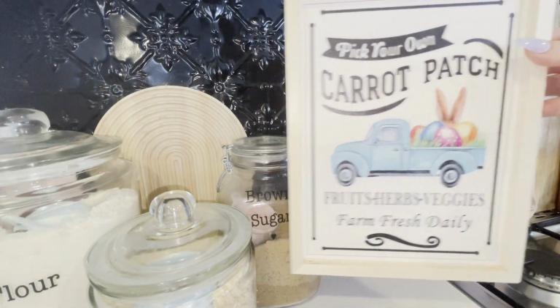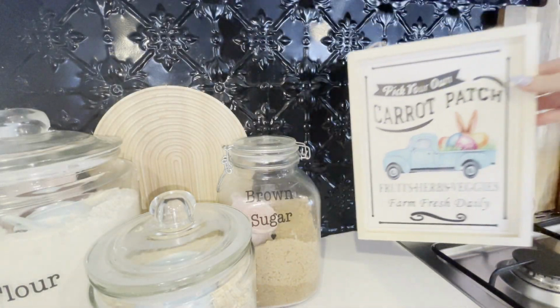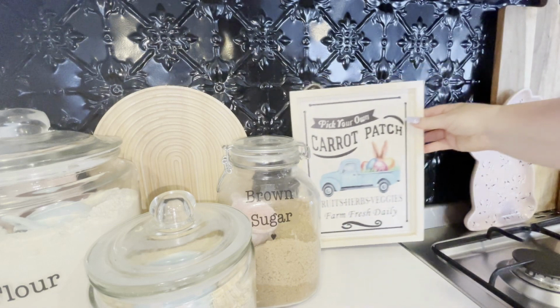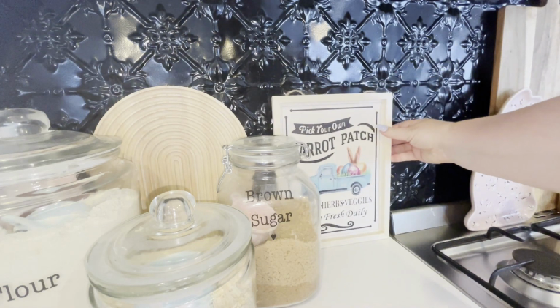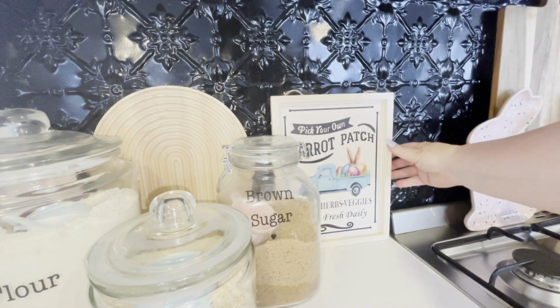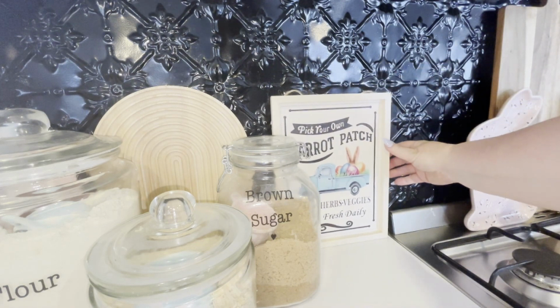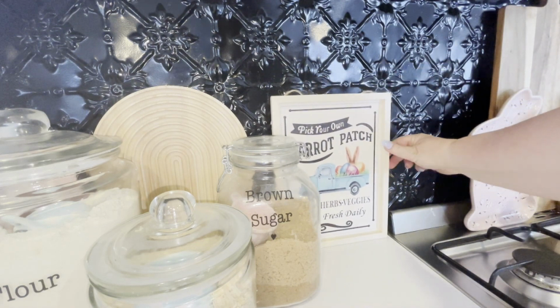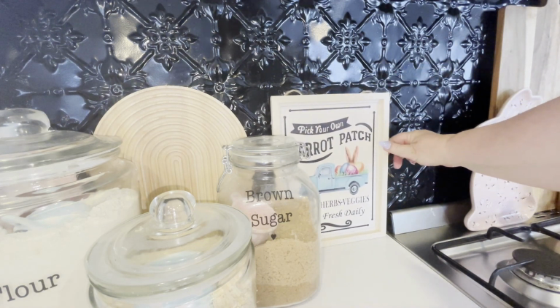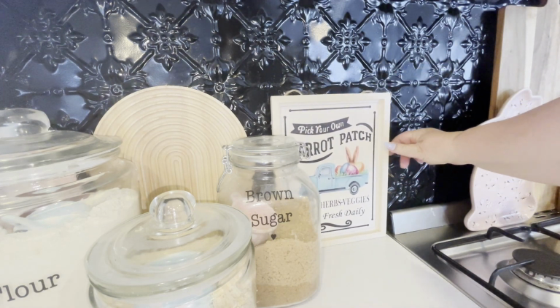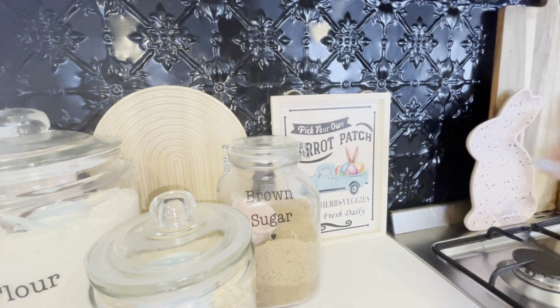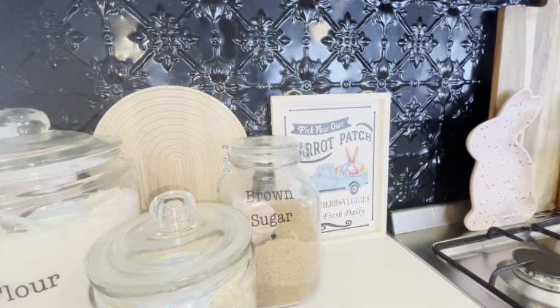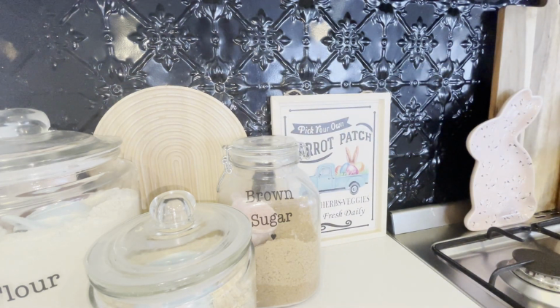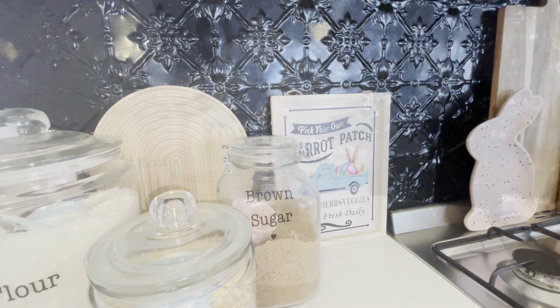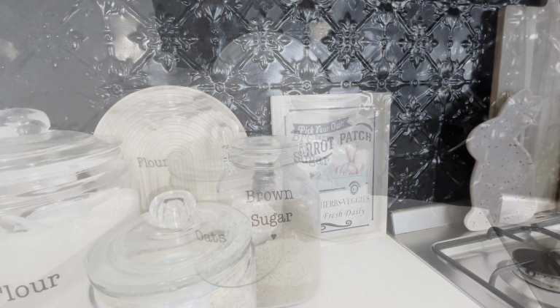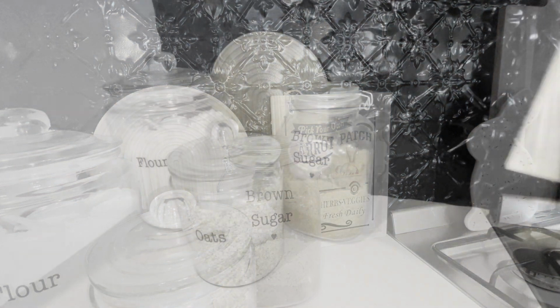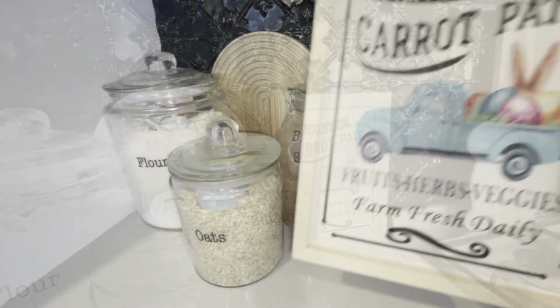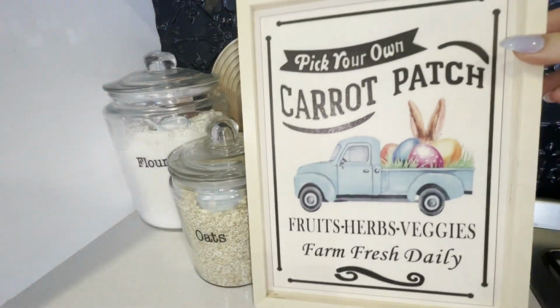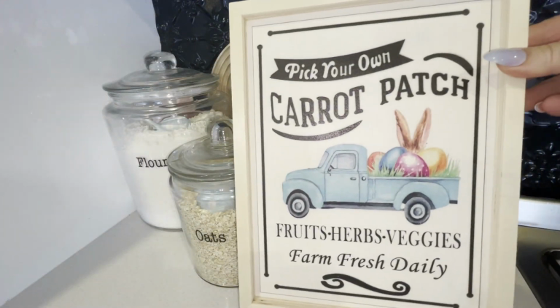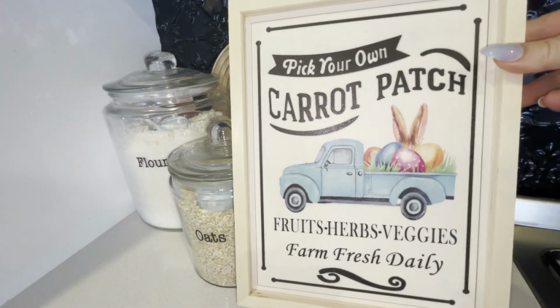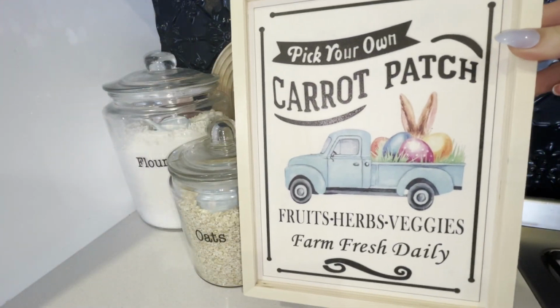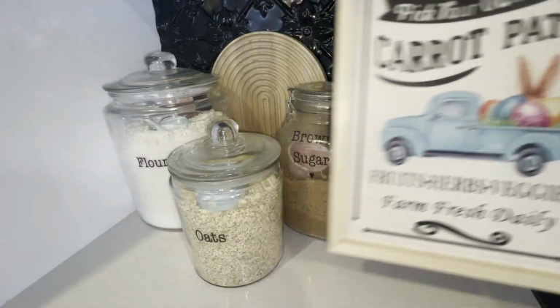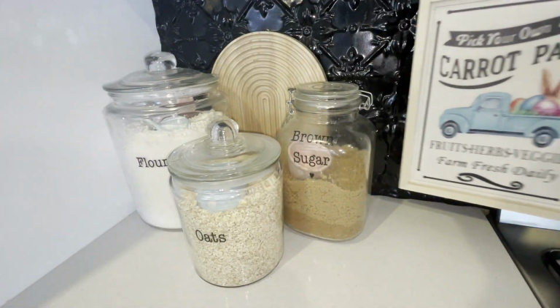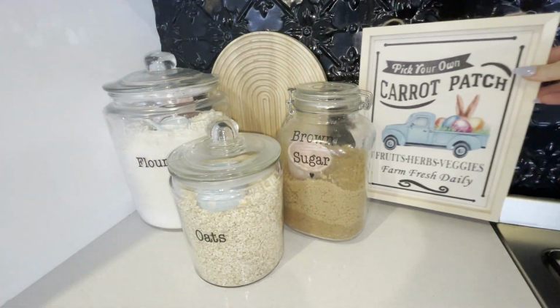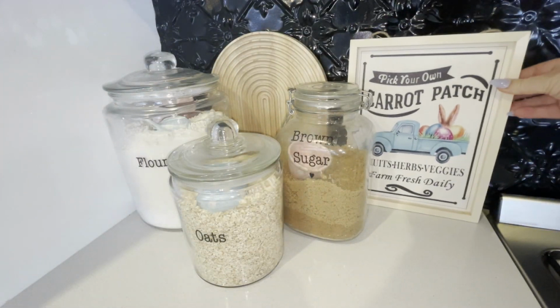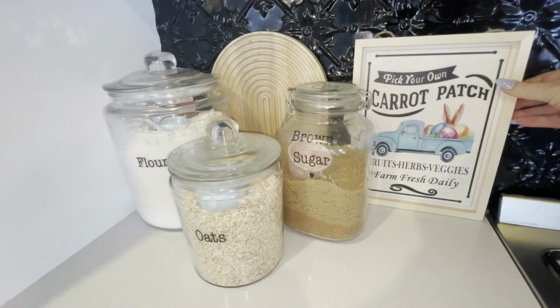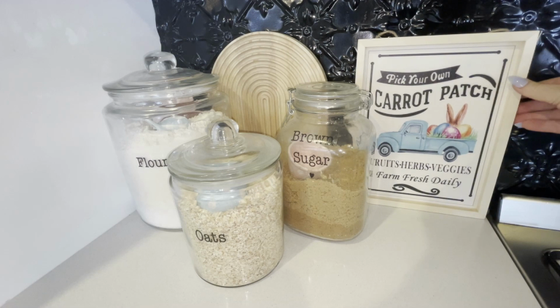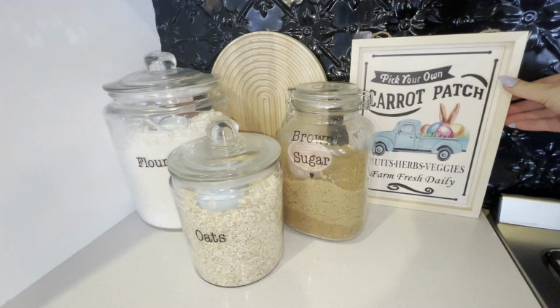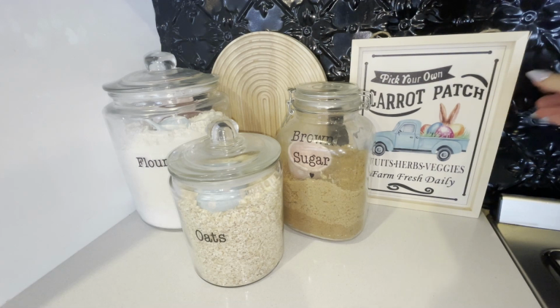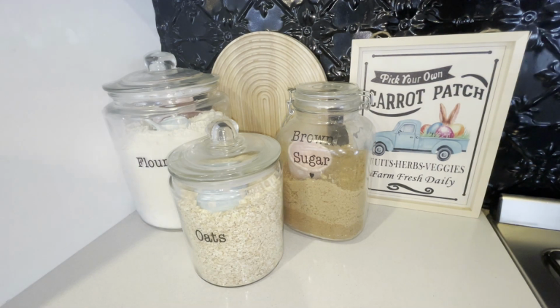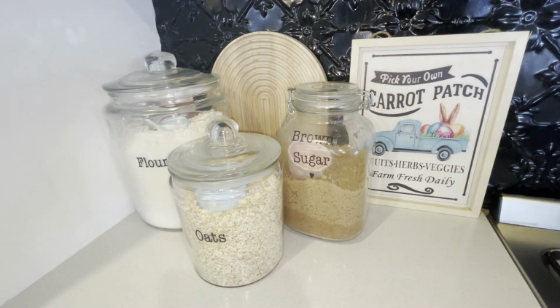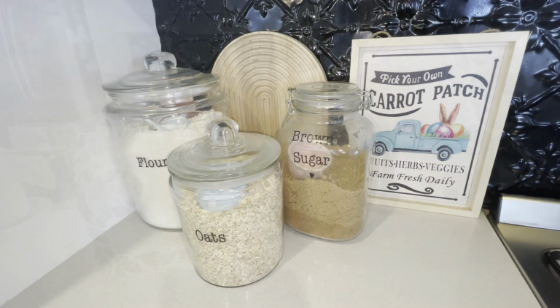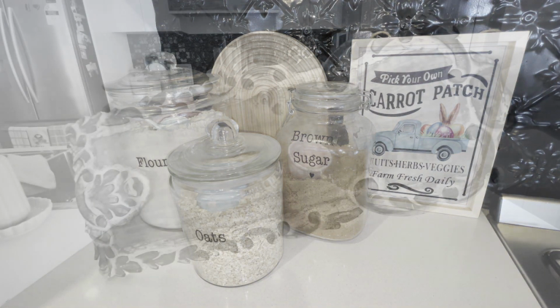Behind my flower canisters I added this cute little carrot patch sign, which is also from the Reject Shop. If you're in Australia I definitely recommend checking out the Reject Shop this year for Easter decor — they have the cutest stuff.